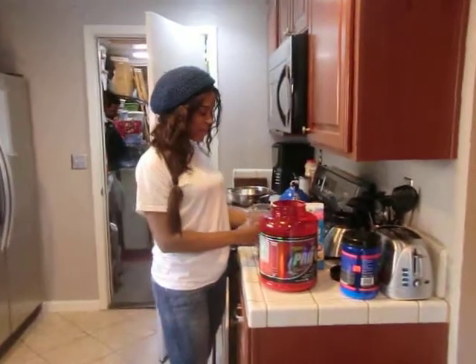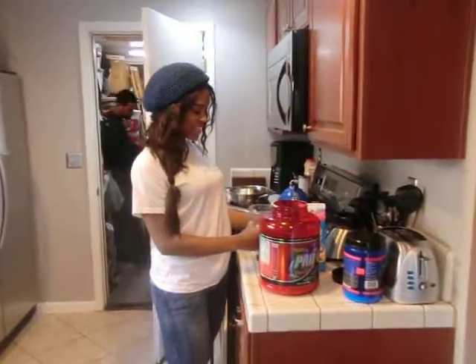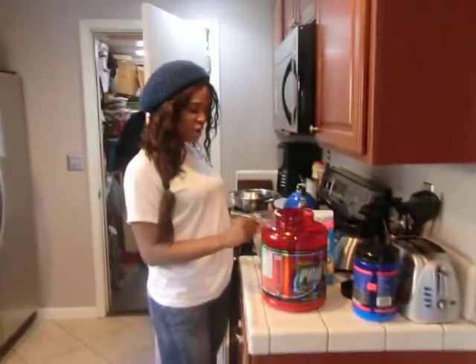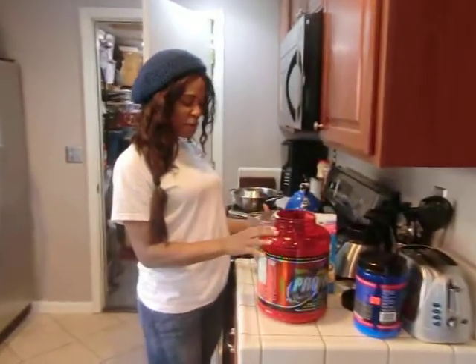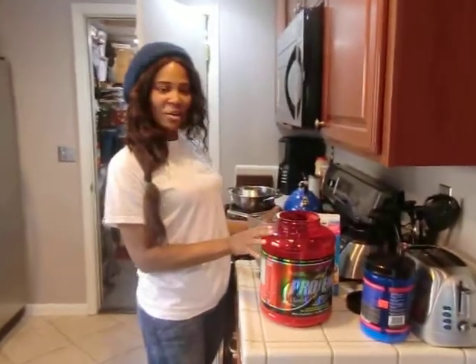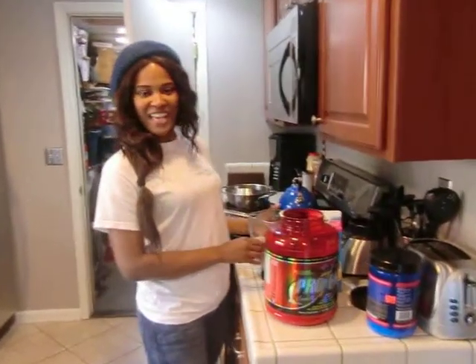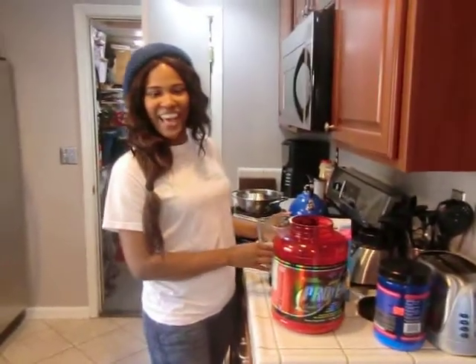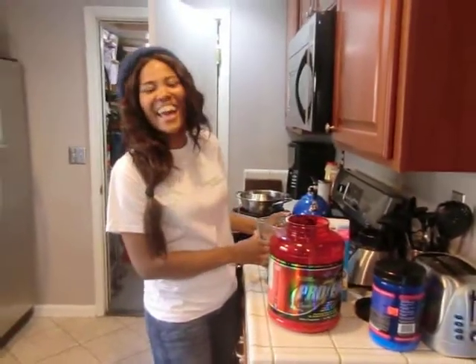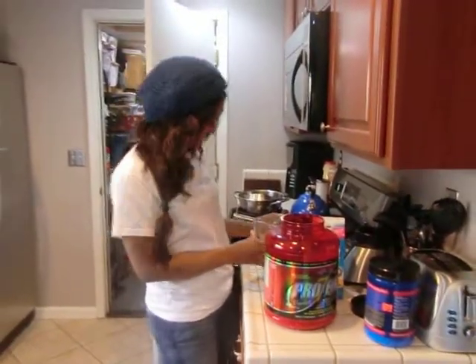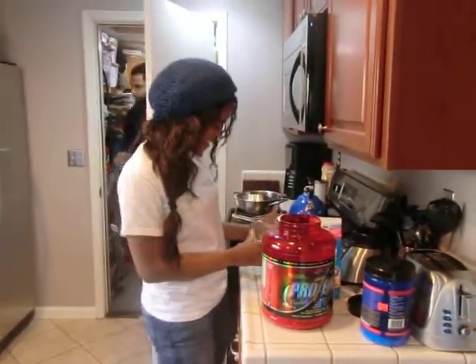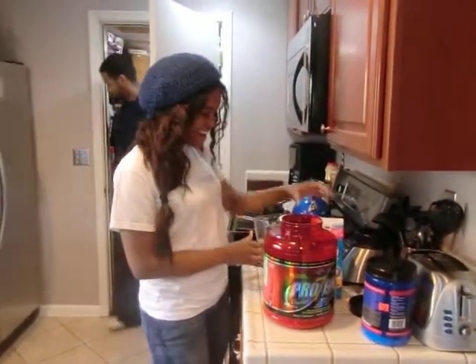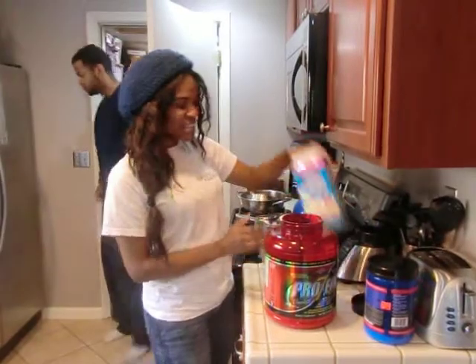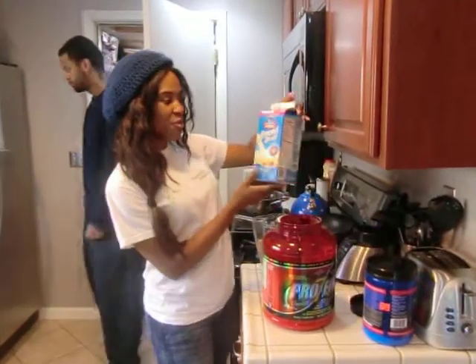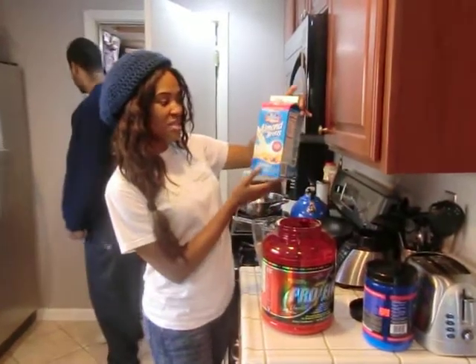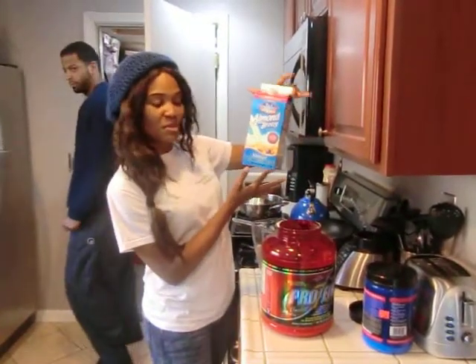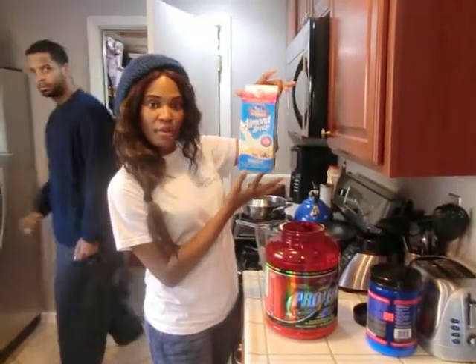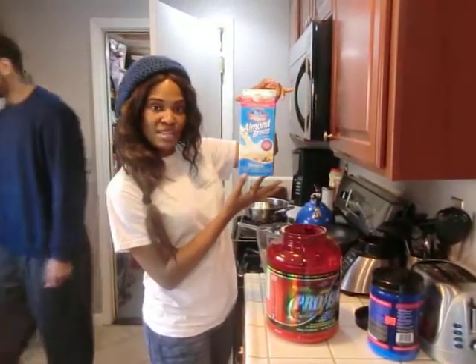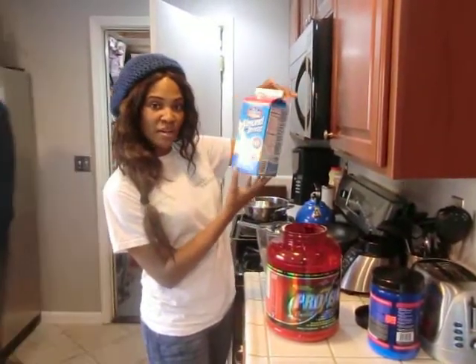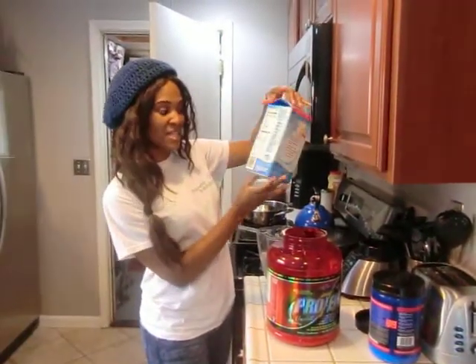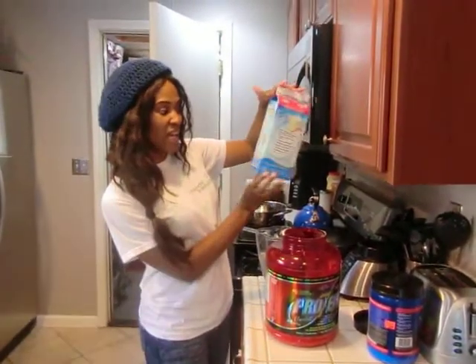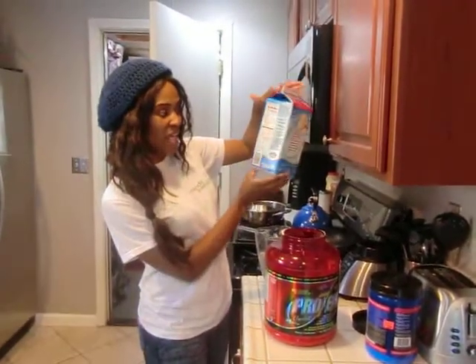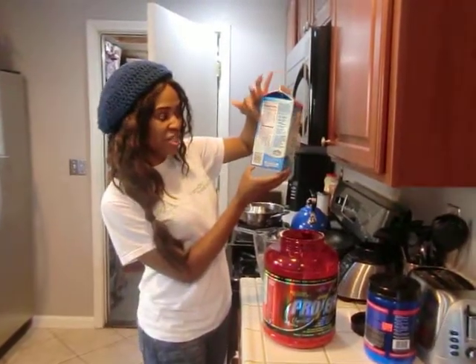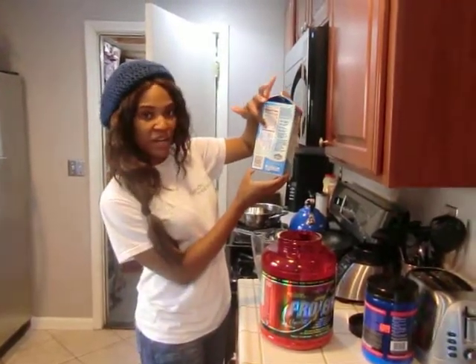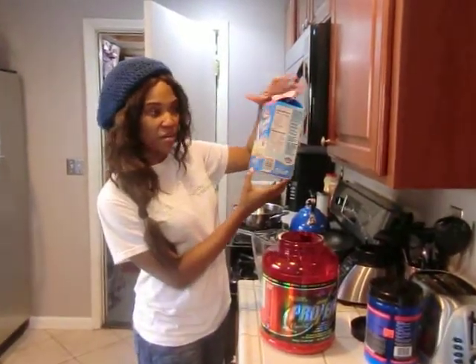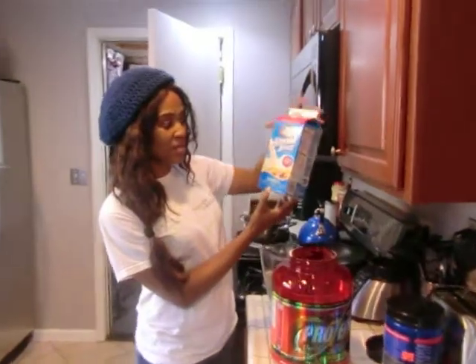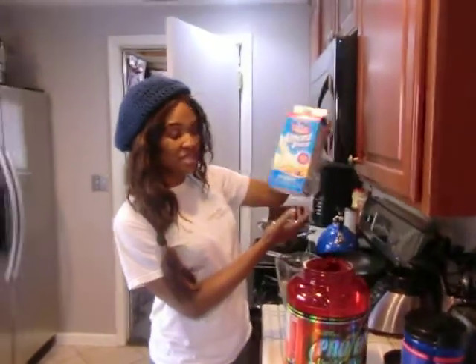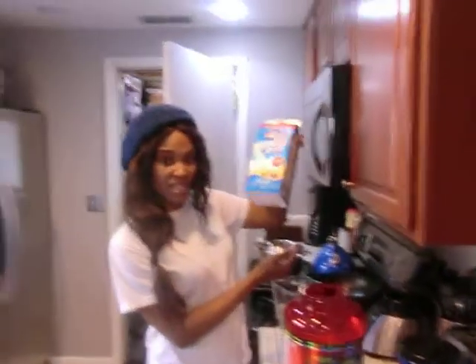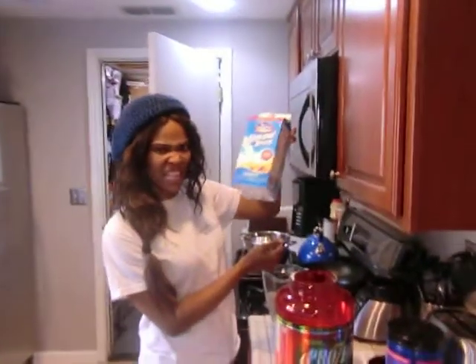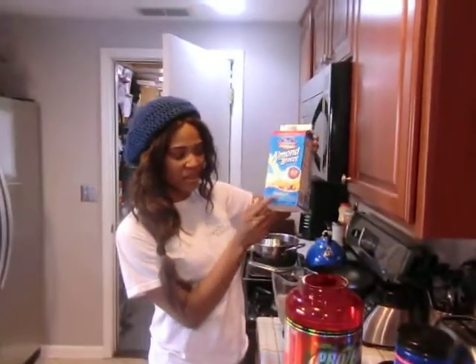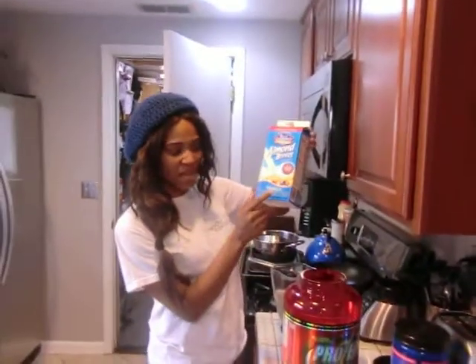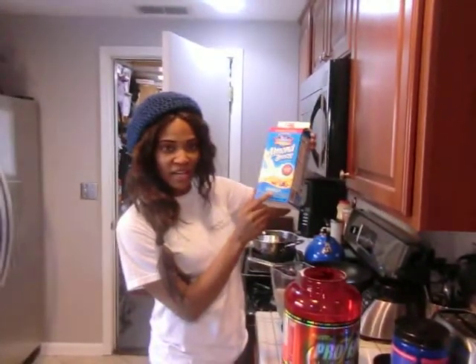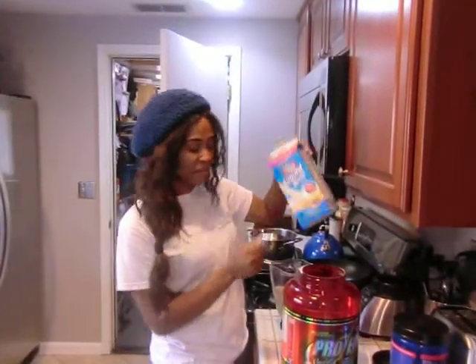We're going to call it a mocha chocolate. So you want to use the unsweetened almond freeze milk — it doesn't have any added sugar at all. It still tastes good because it's sweetened with natural vanilla flavoring.